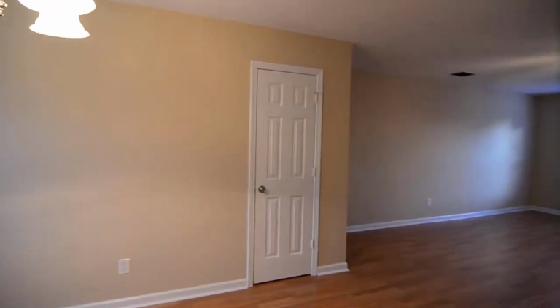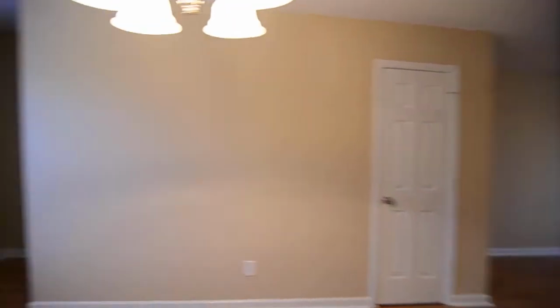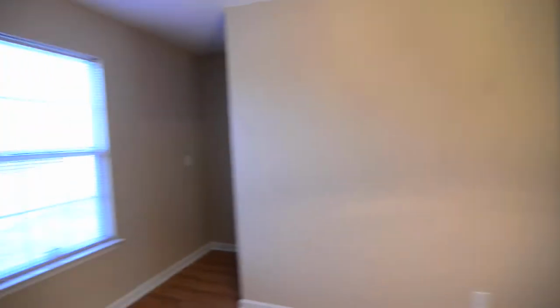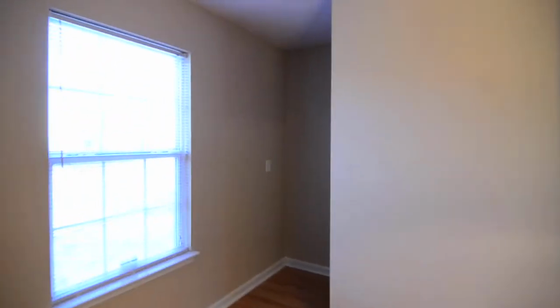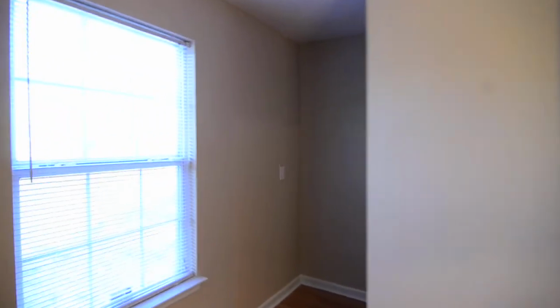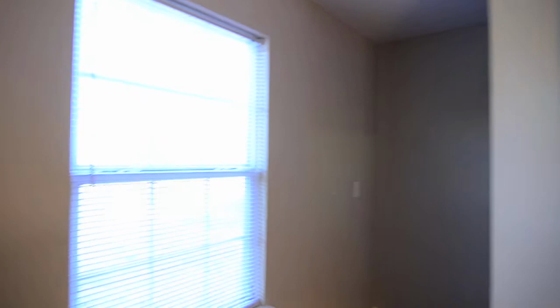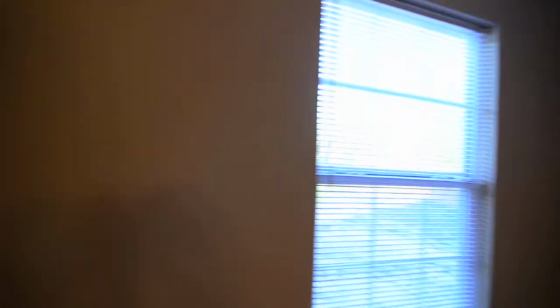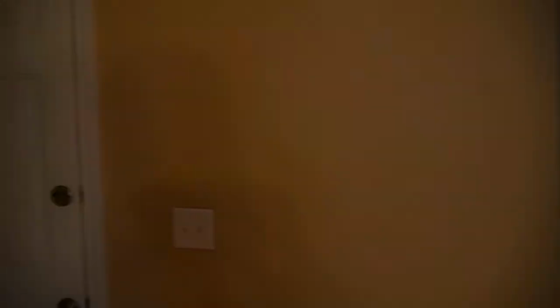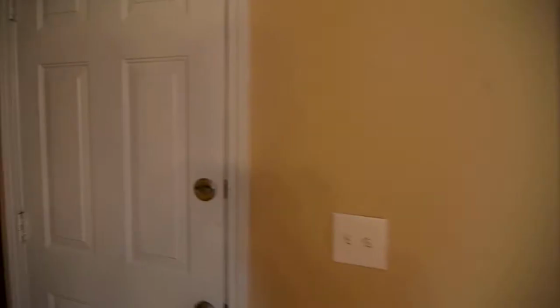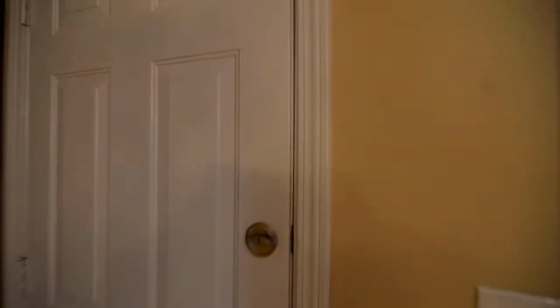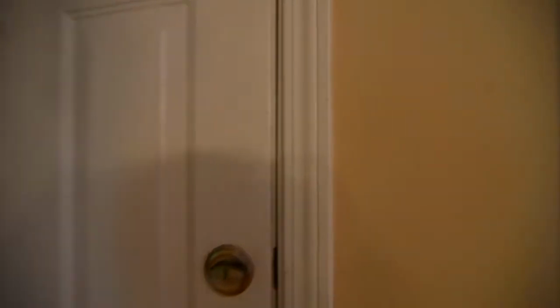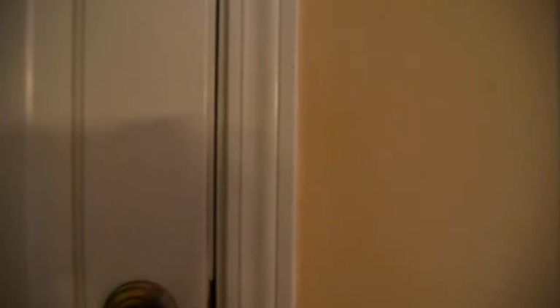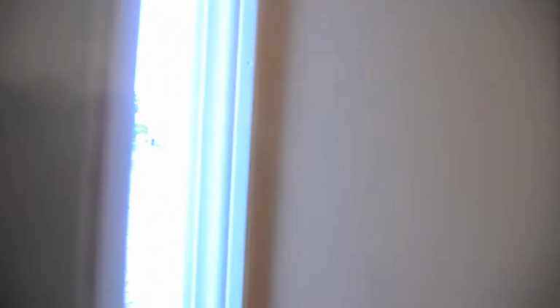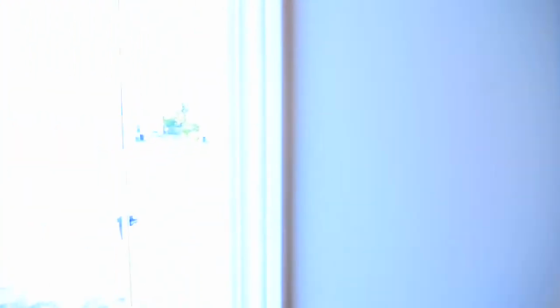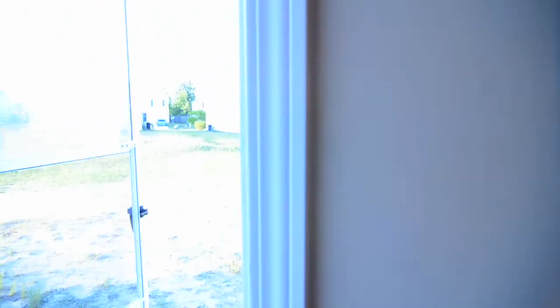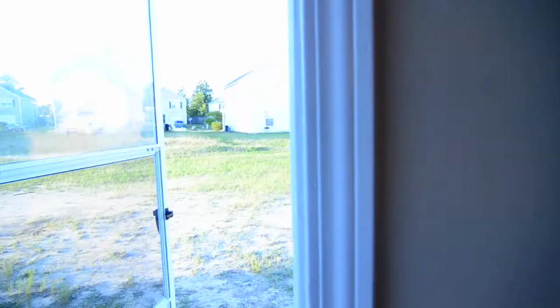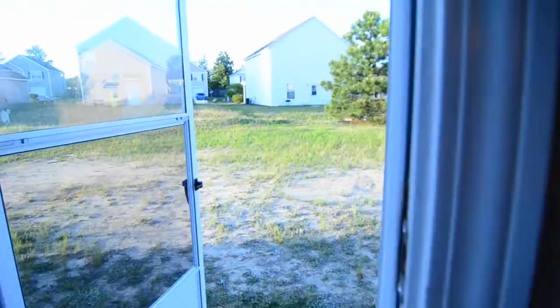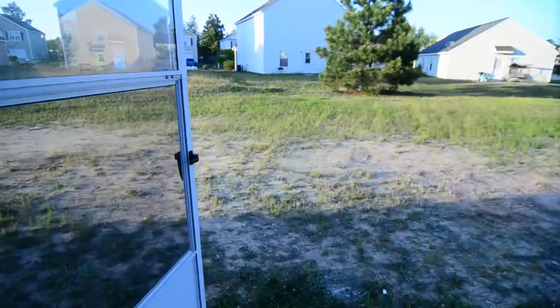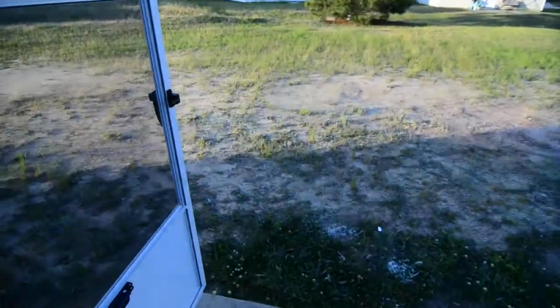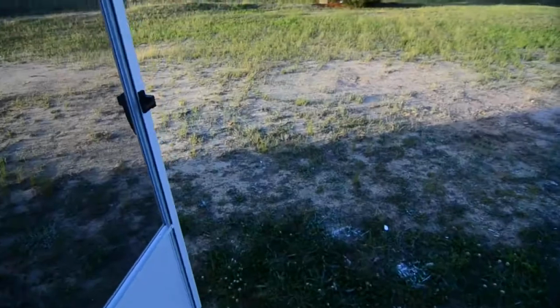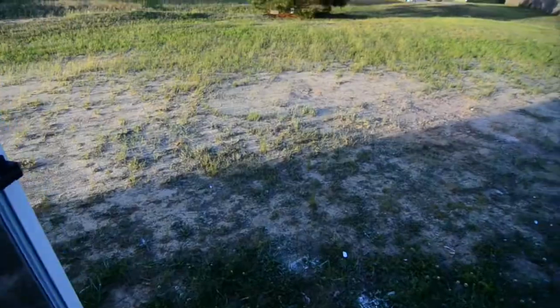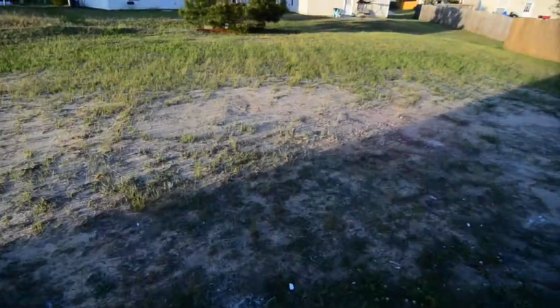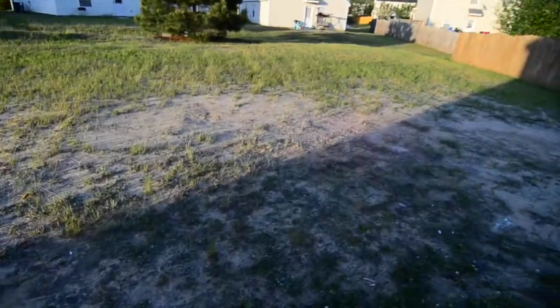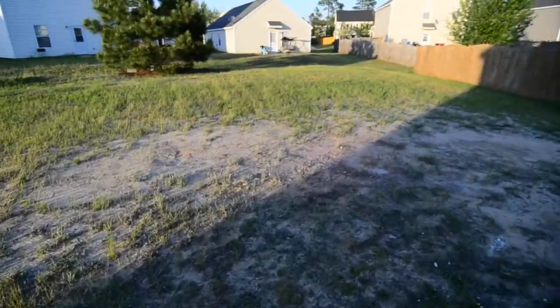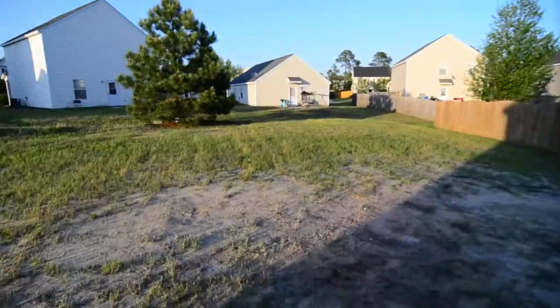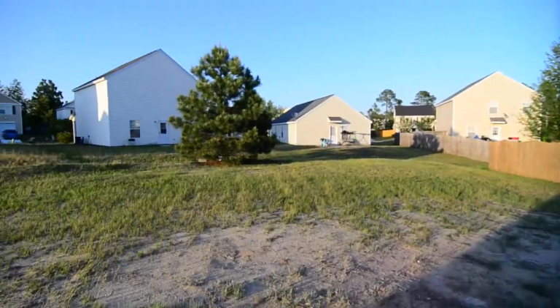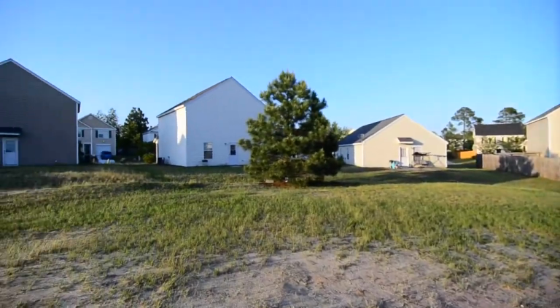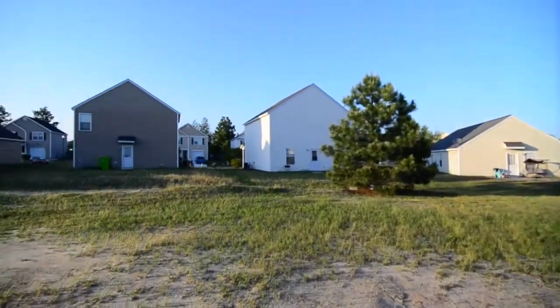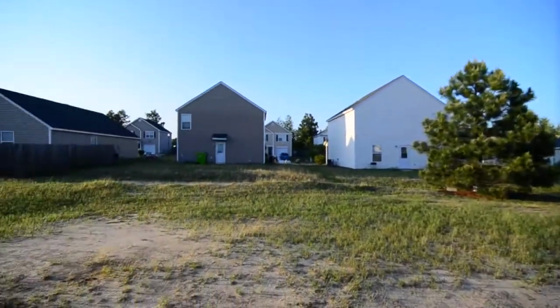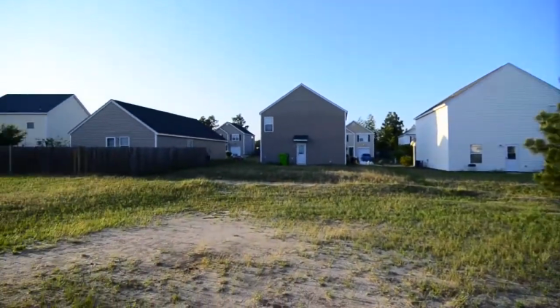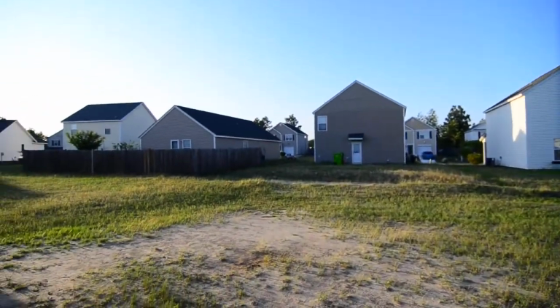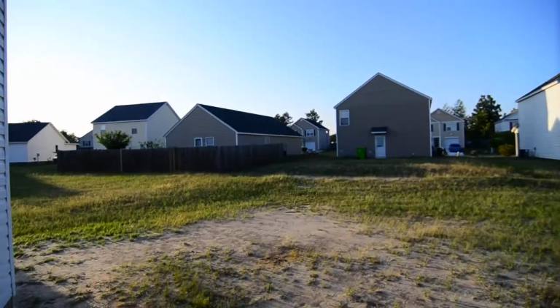You have some stairs here at the back, but before we go up the stairs let's take a look out back quickly. You have an open backyard off the back of the house.